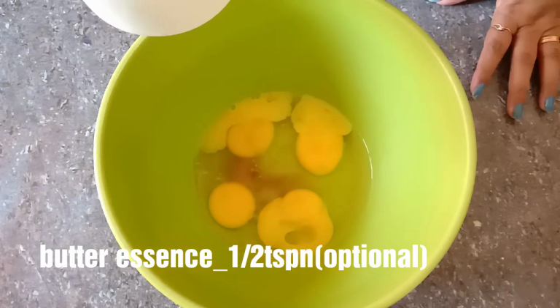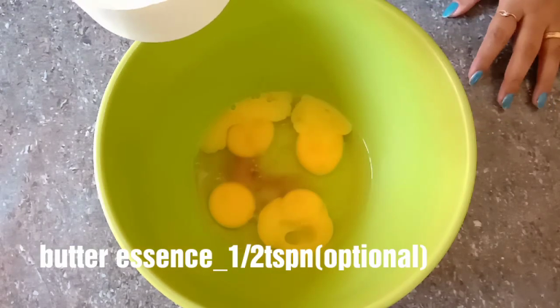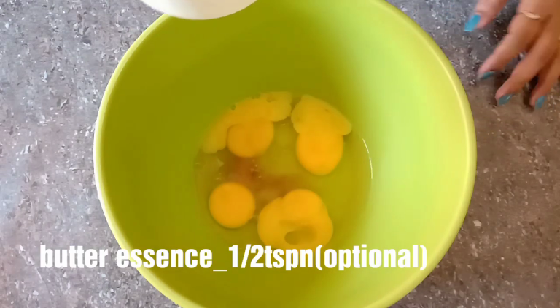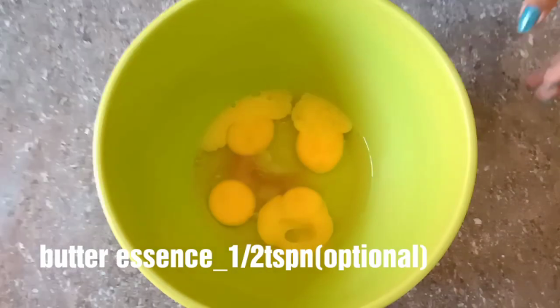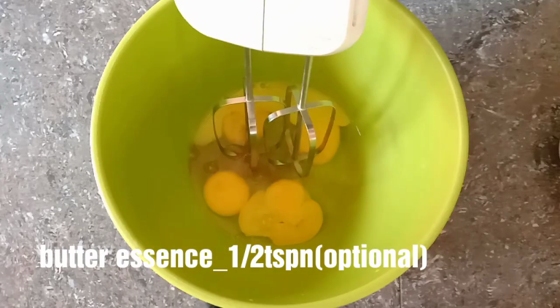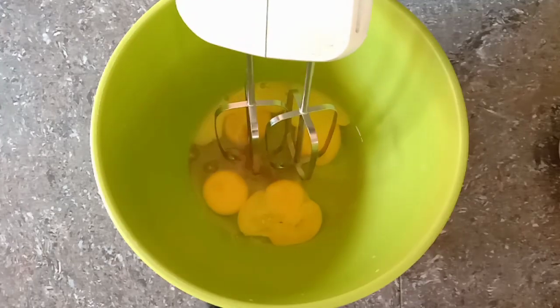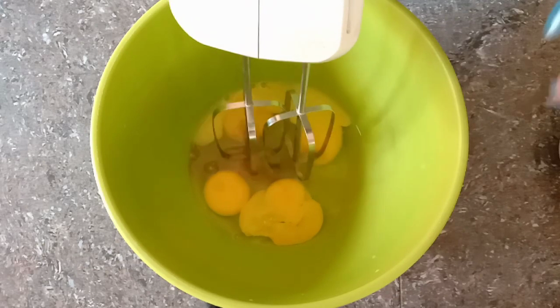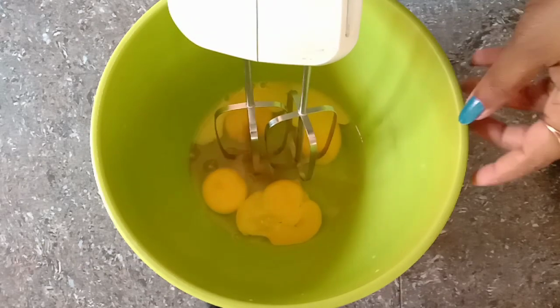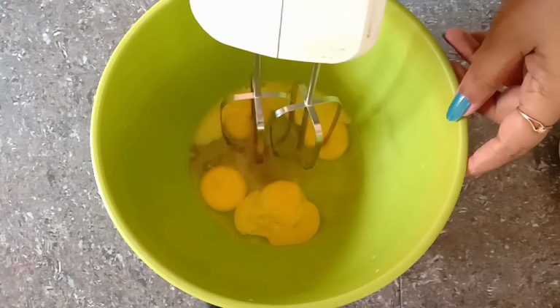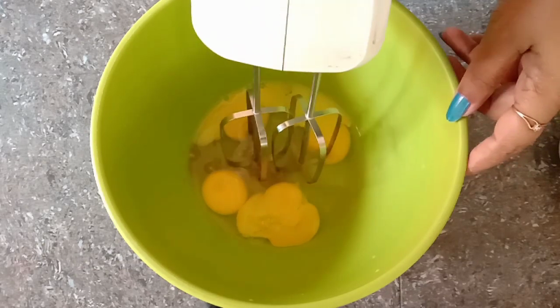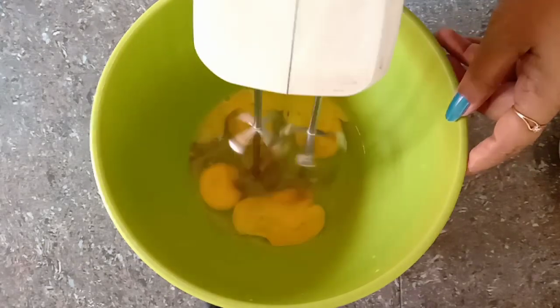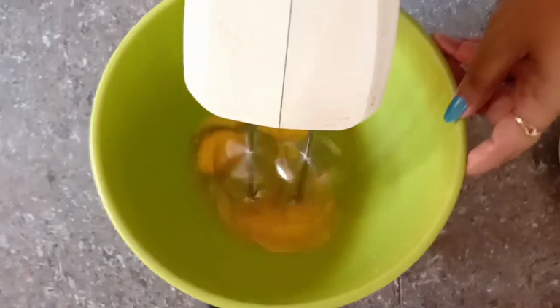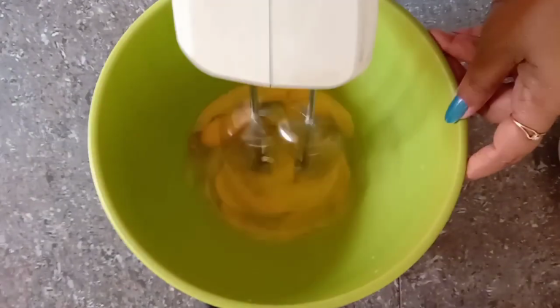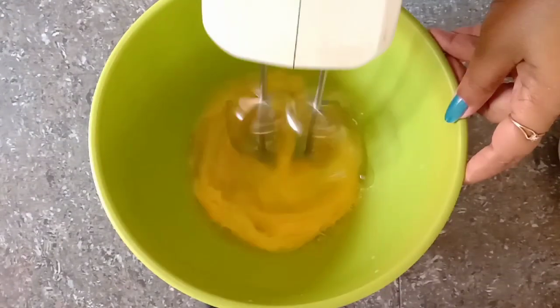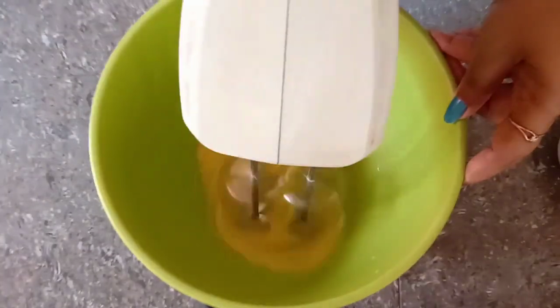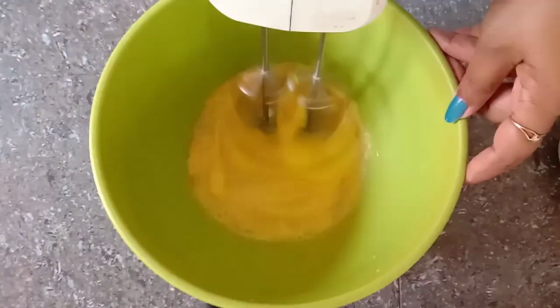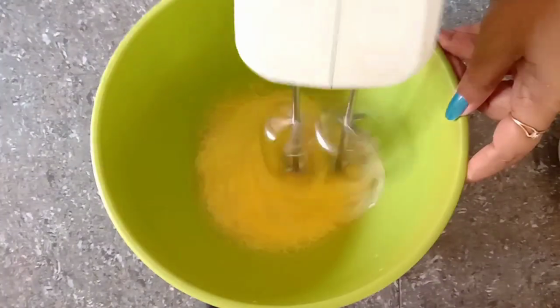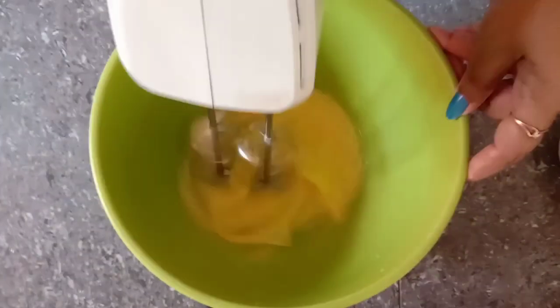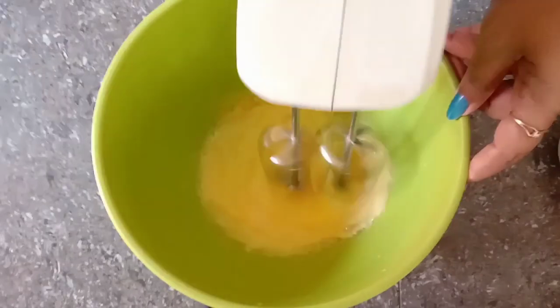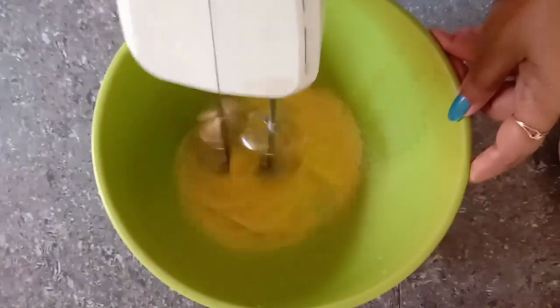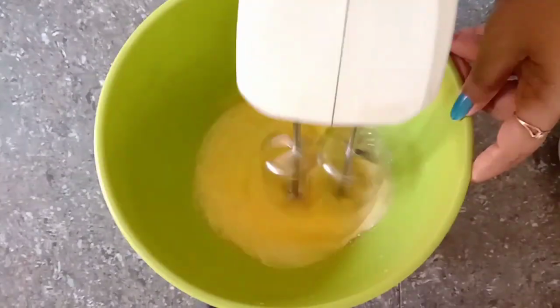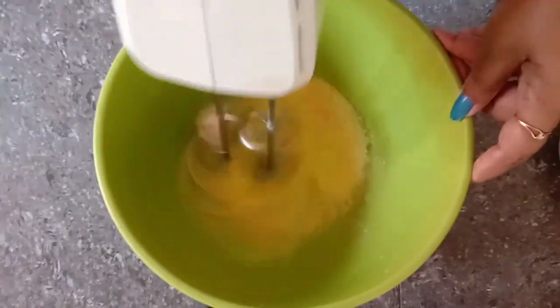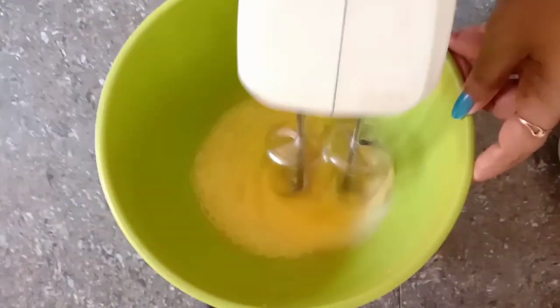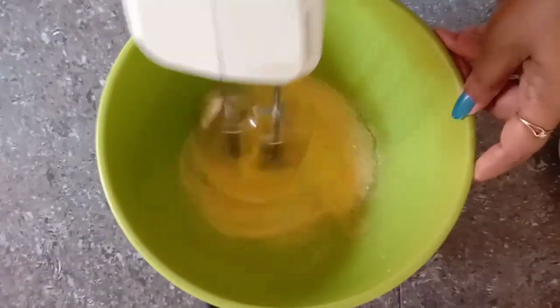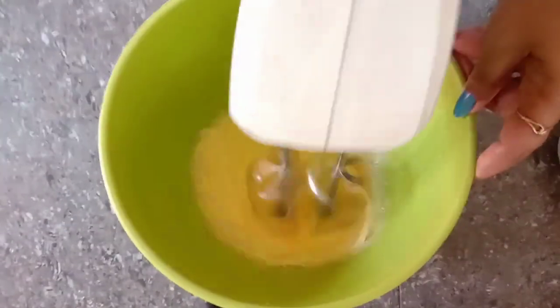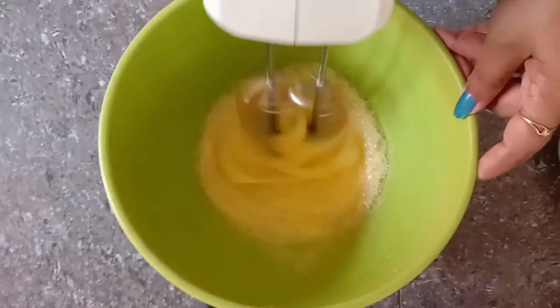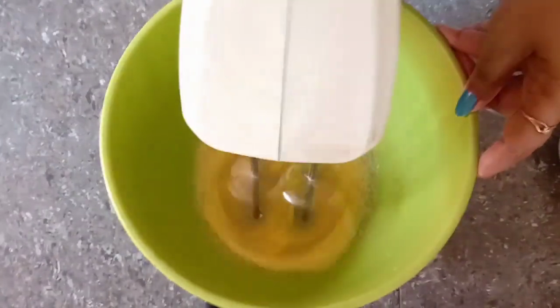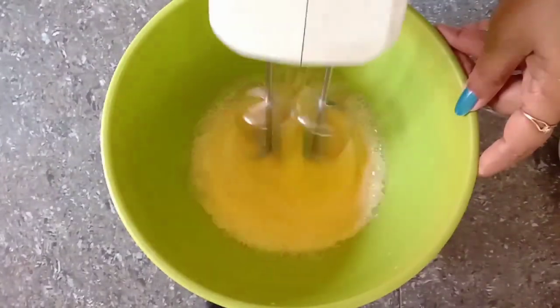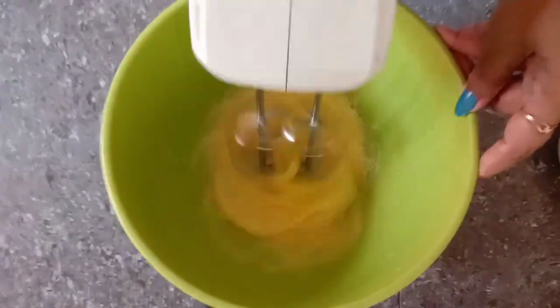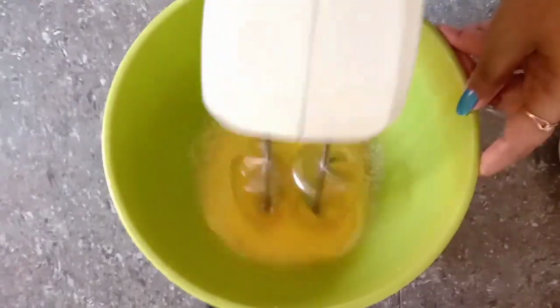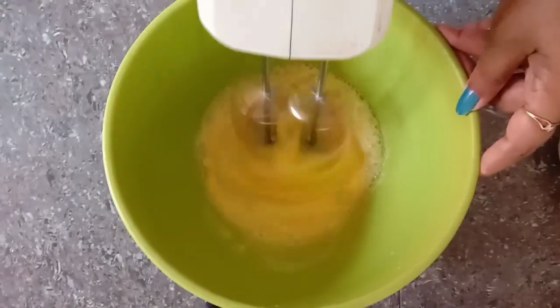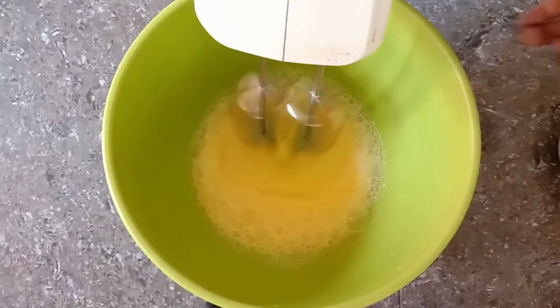Add 1 teaspoon vanilla essence and 1 teaspoon butter essence. Then mix it just to combine.